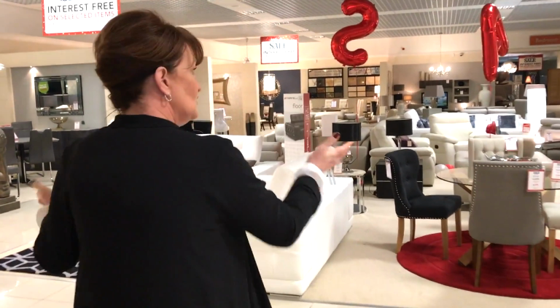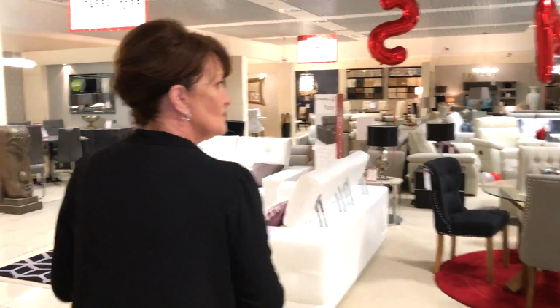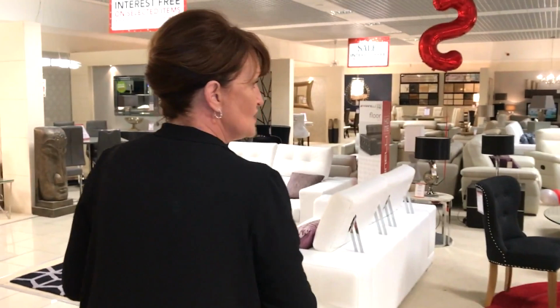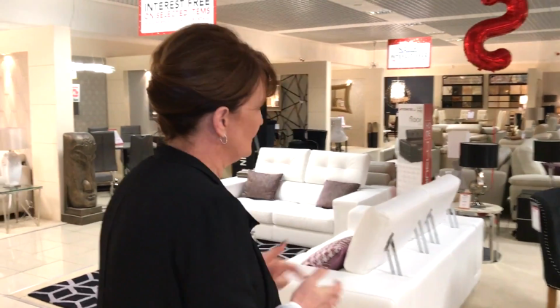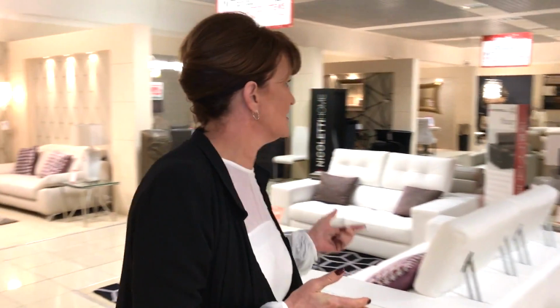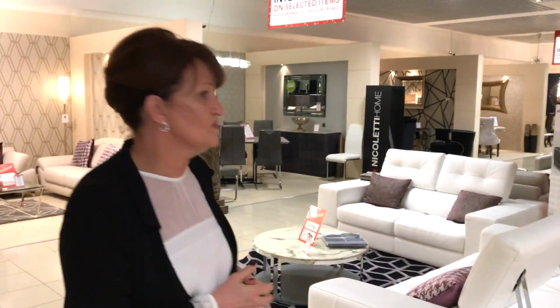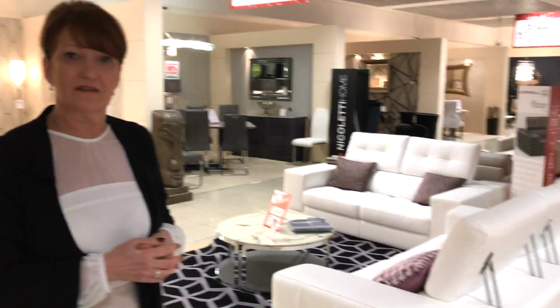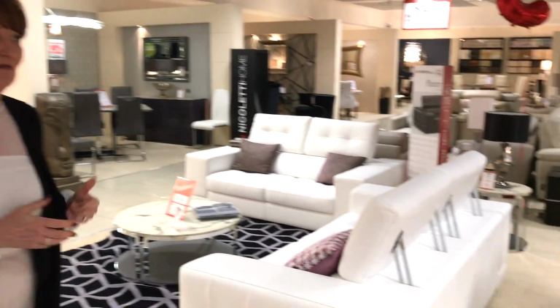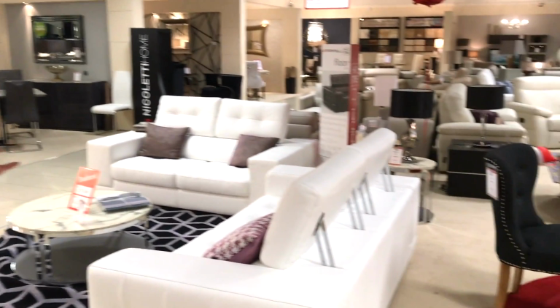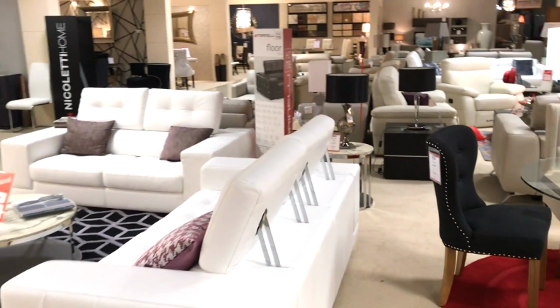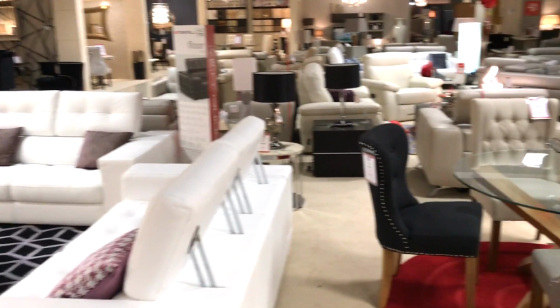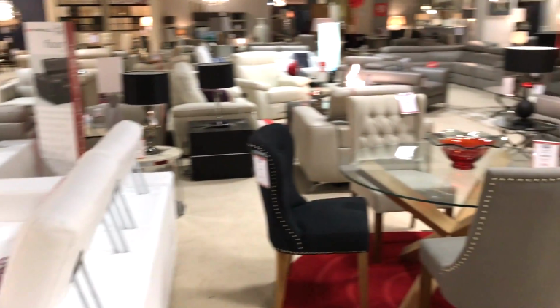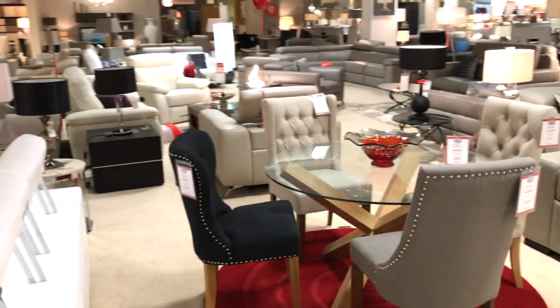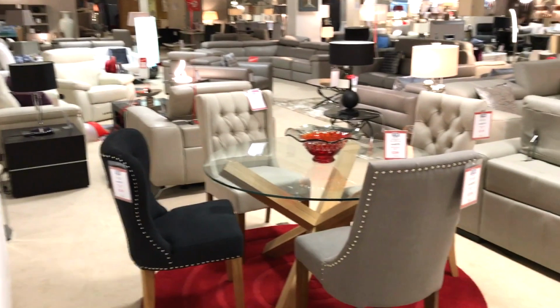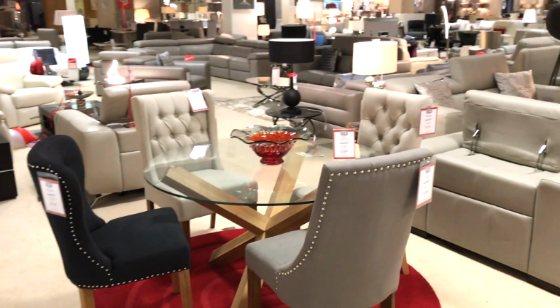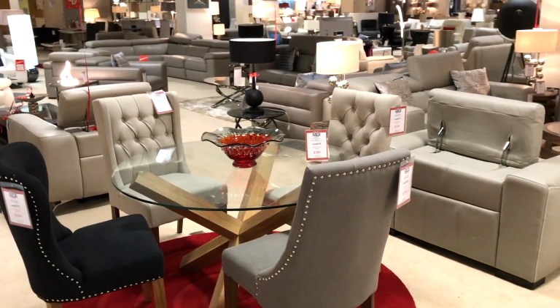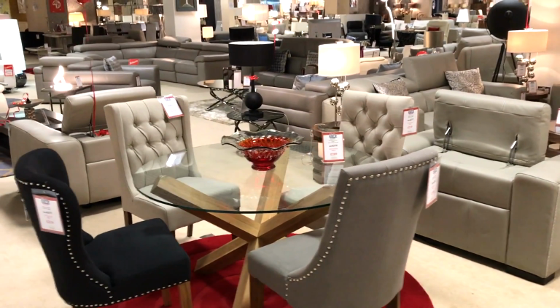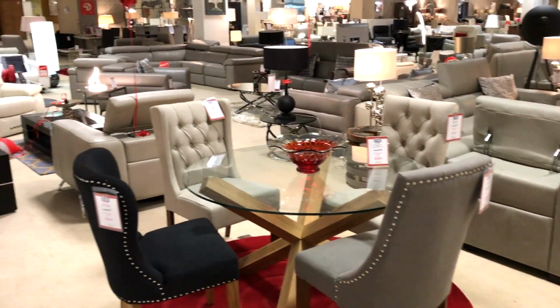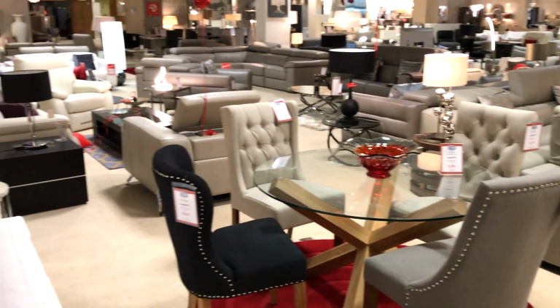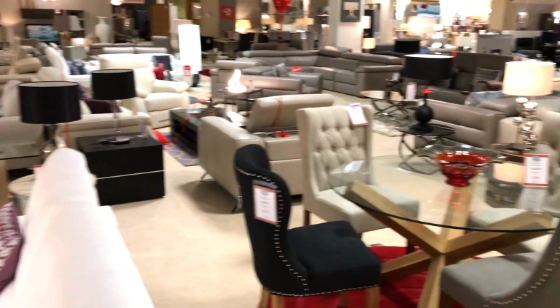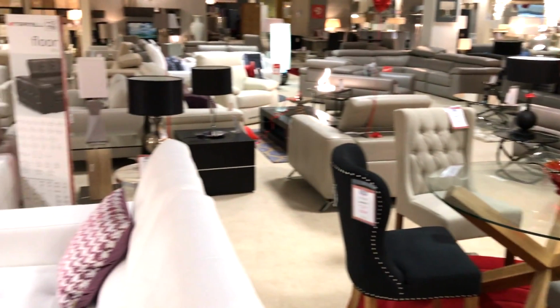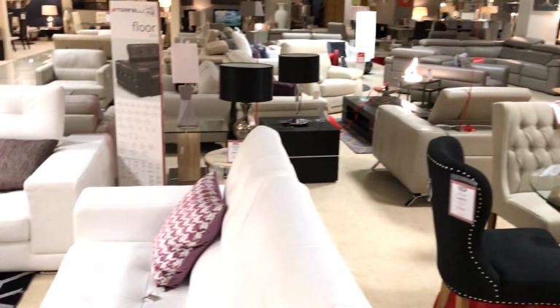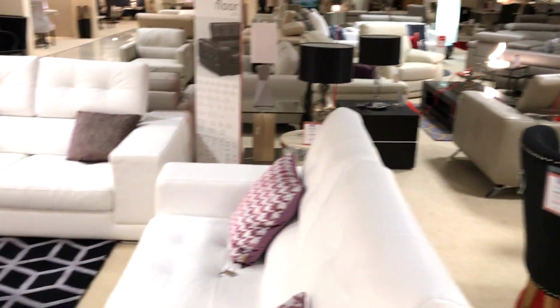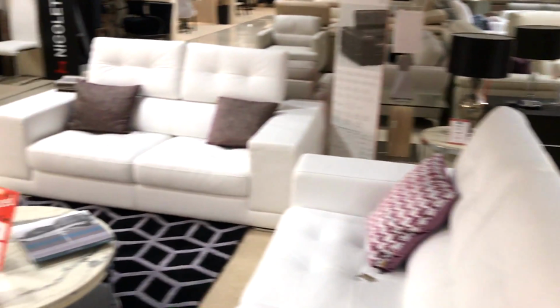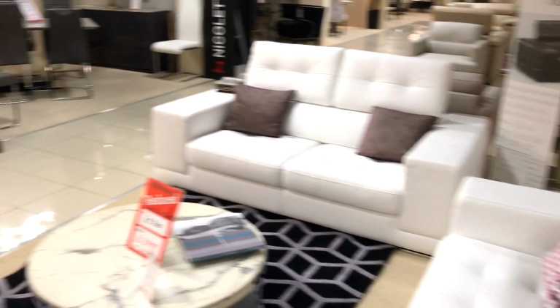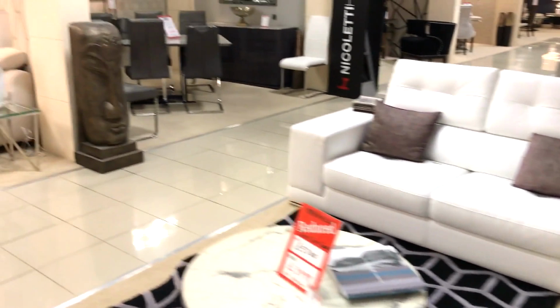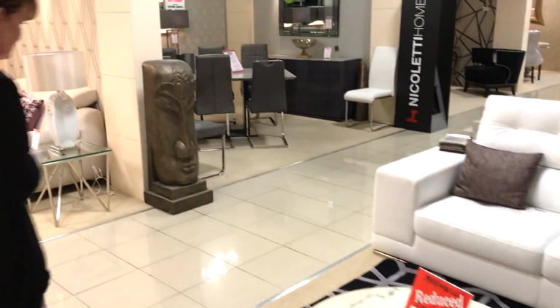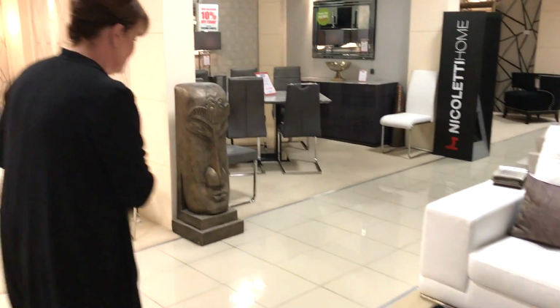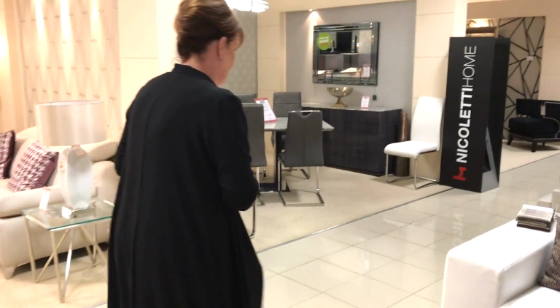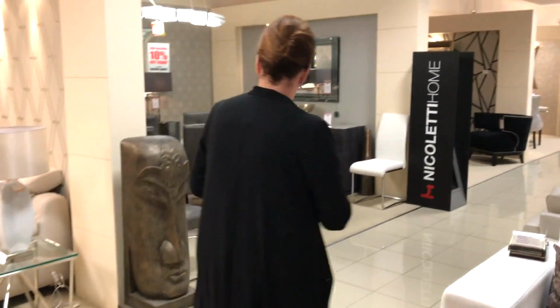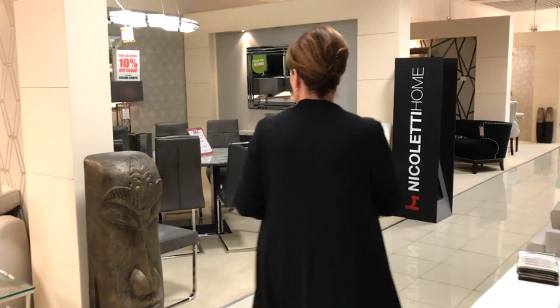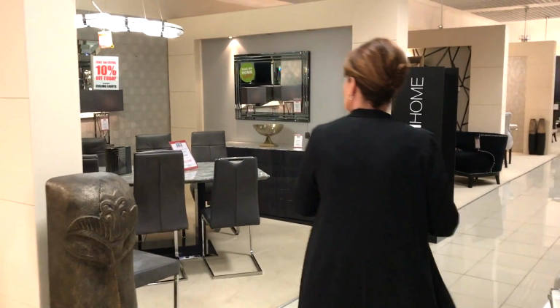When you do come down, you'll see a fantastic range of leather Italian sofas in various colours and styles to suit everybody. But I'm just going to speak about our new ranges that came through especially for the sale.